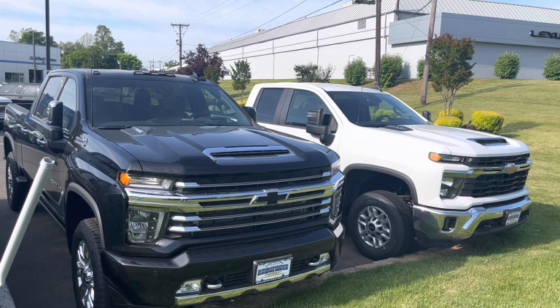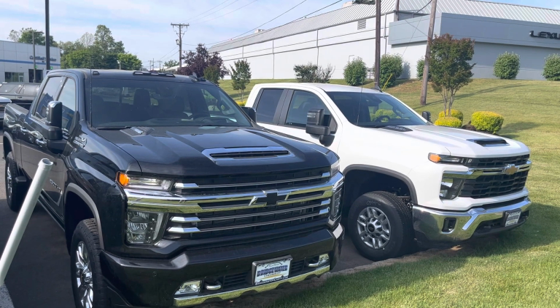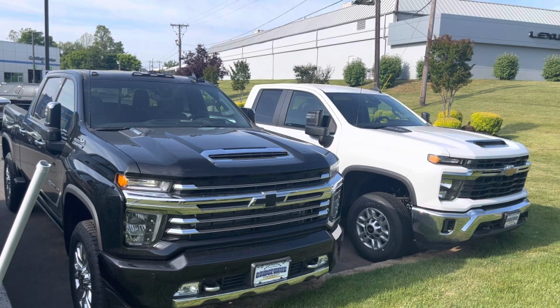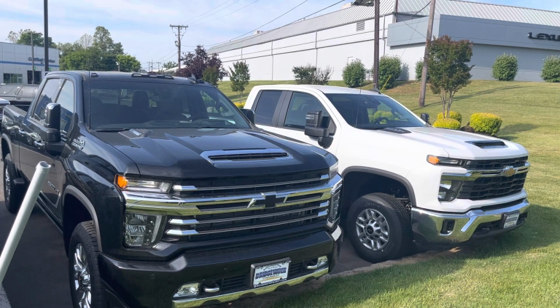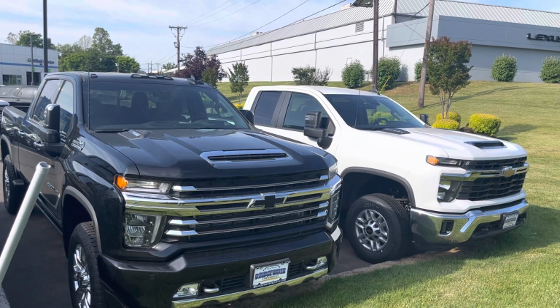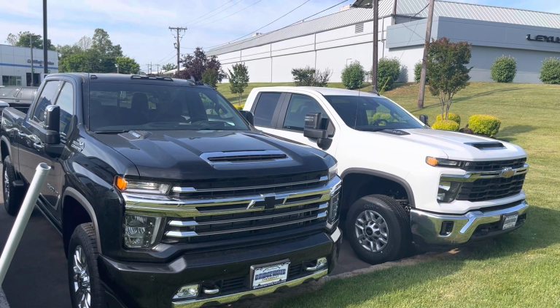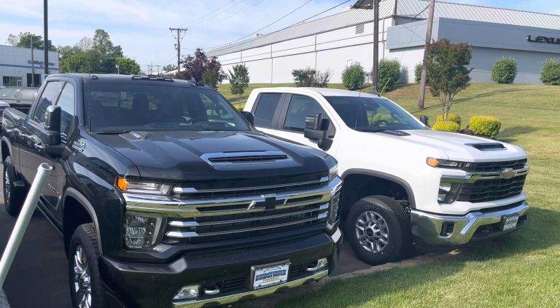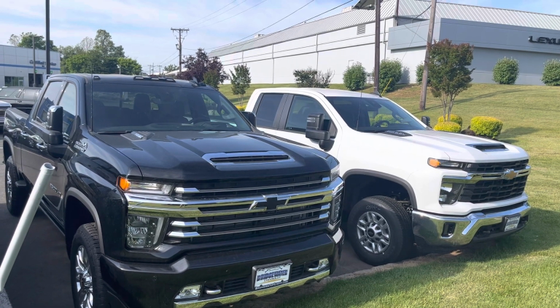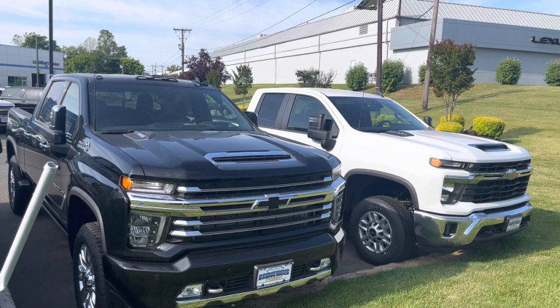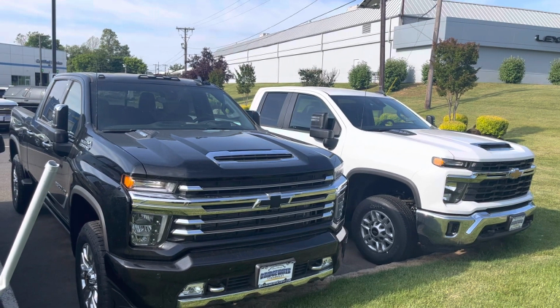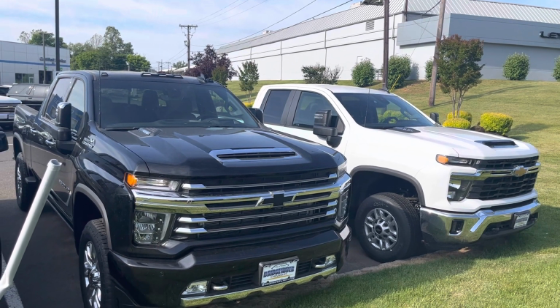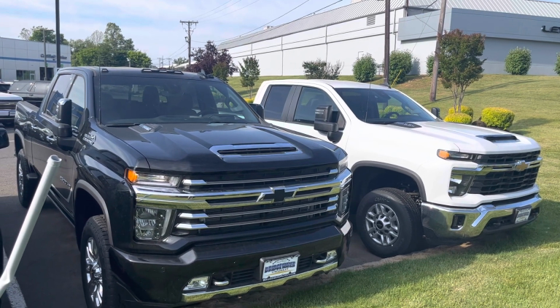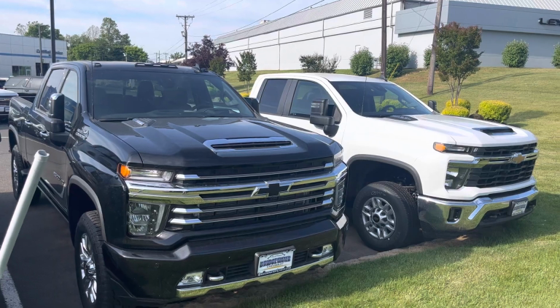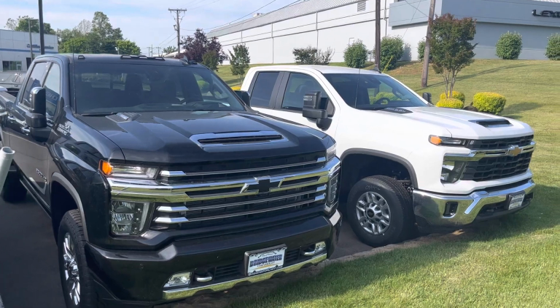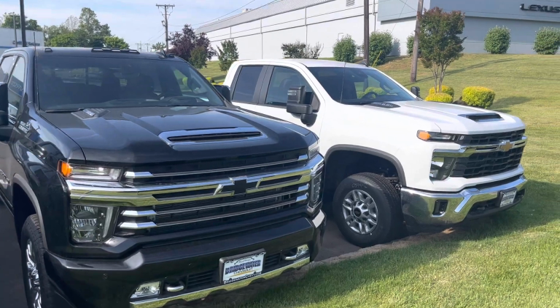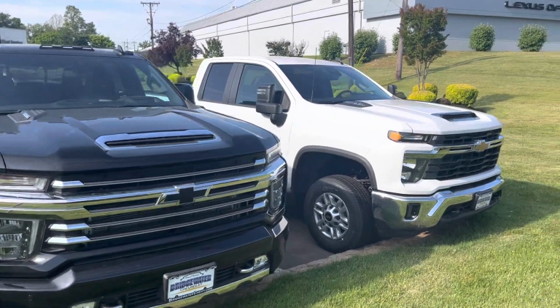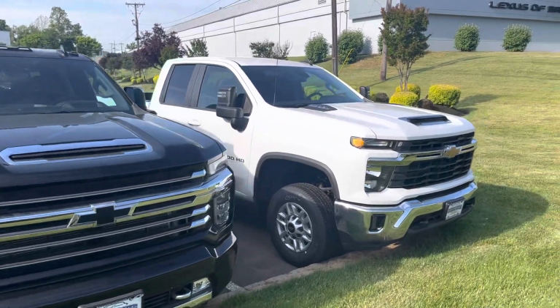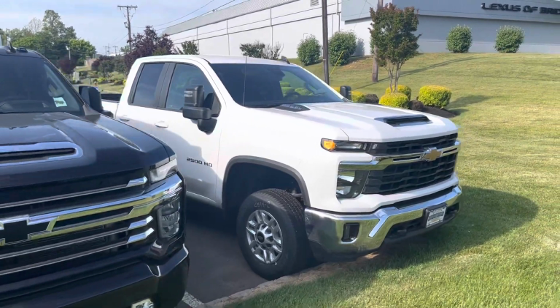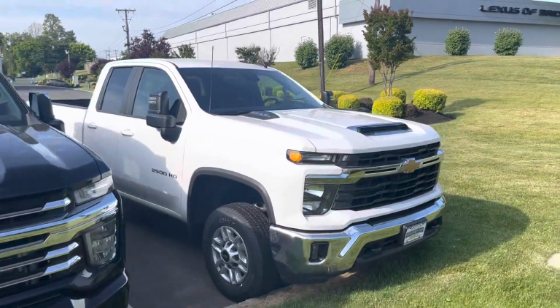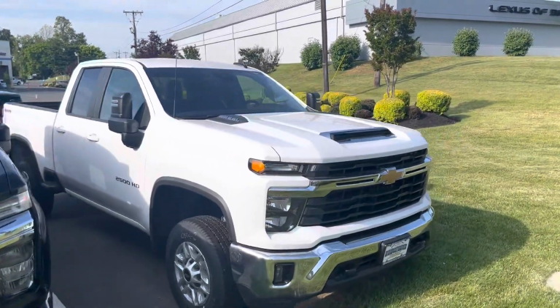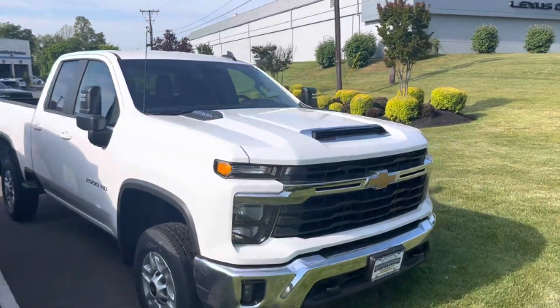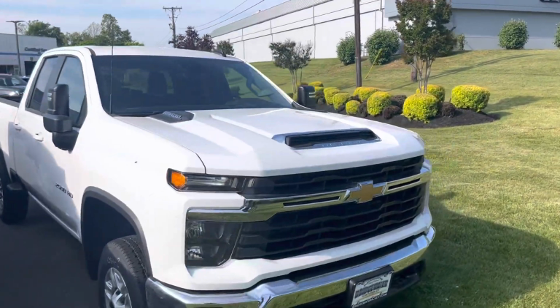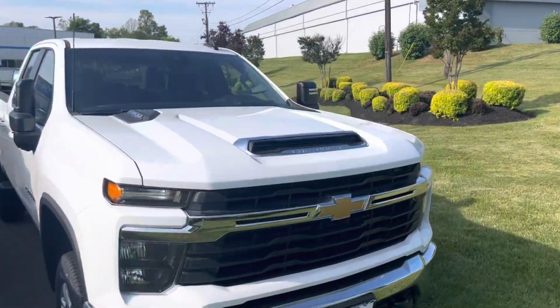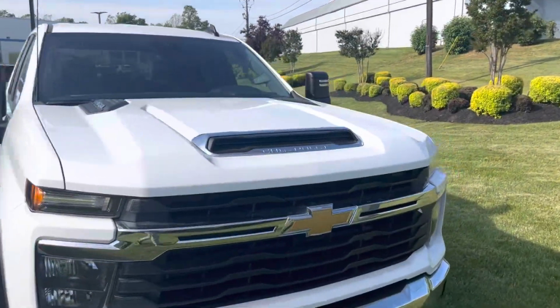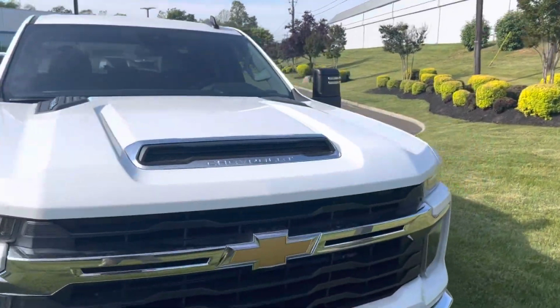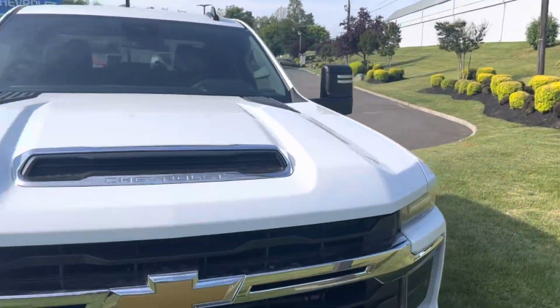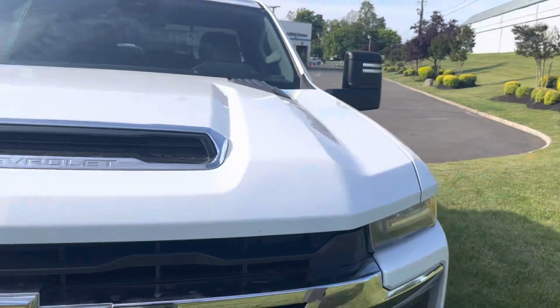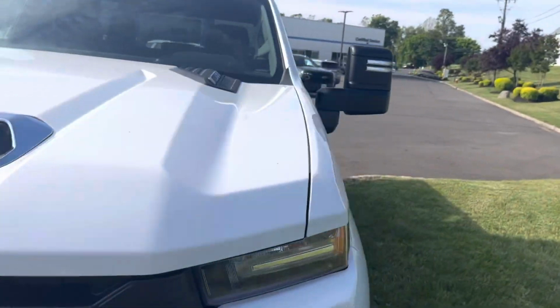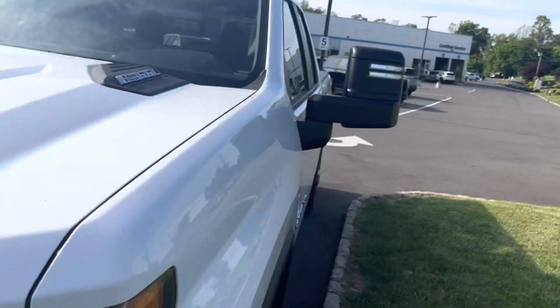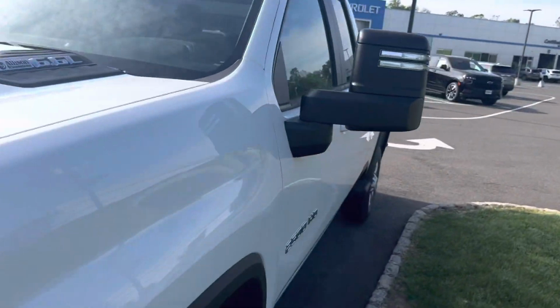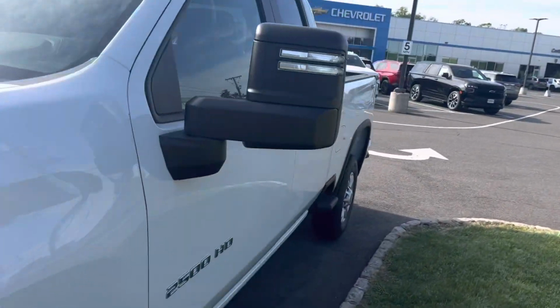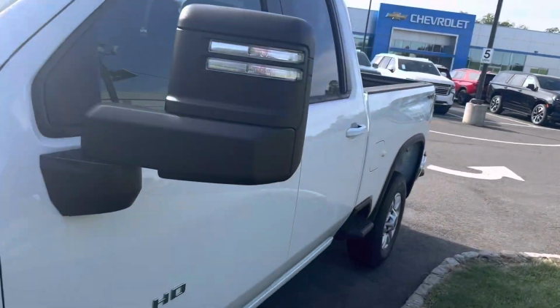In these new 2023 and 2024 models, we're starting to see some newer features — some things we haven't seen before — even on the base model, entry-level Silverado.